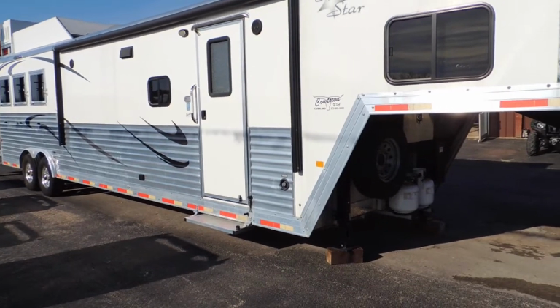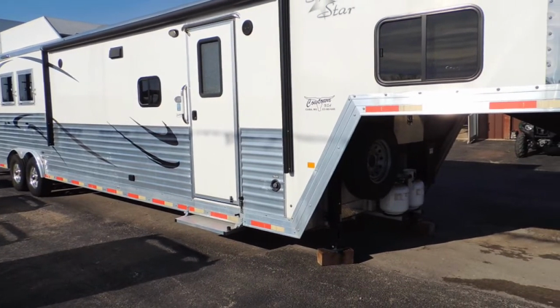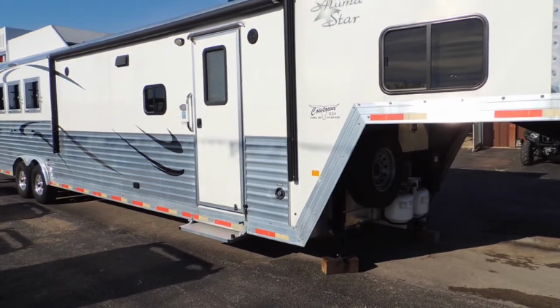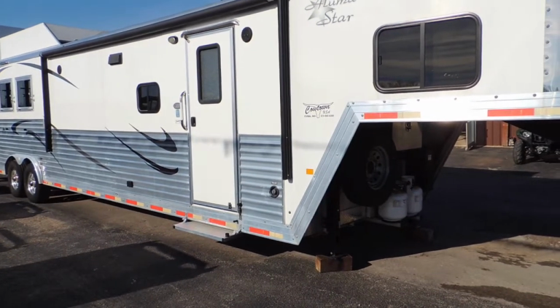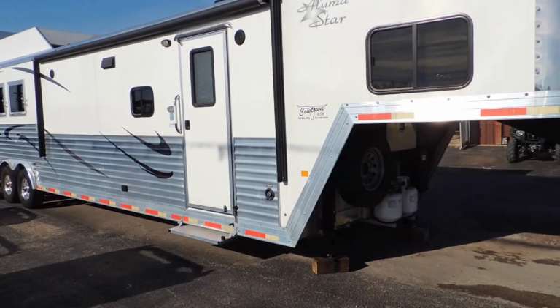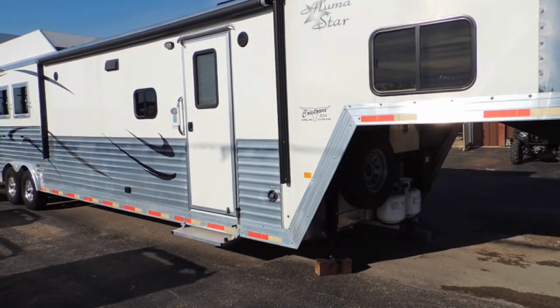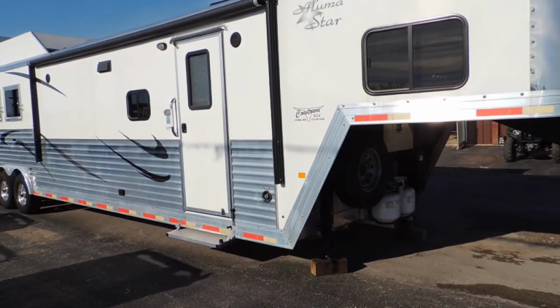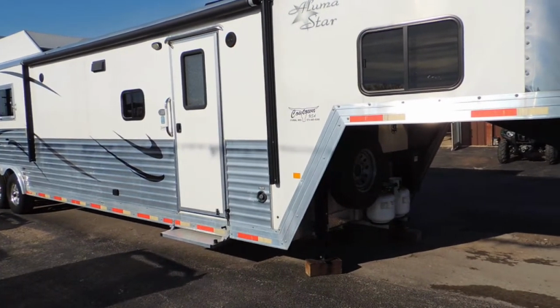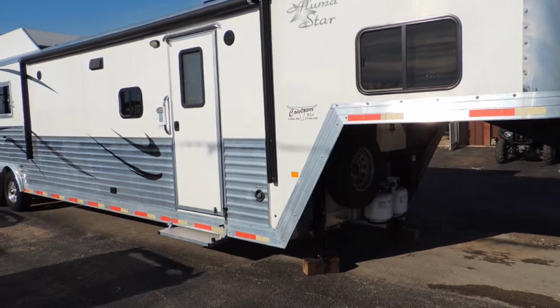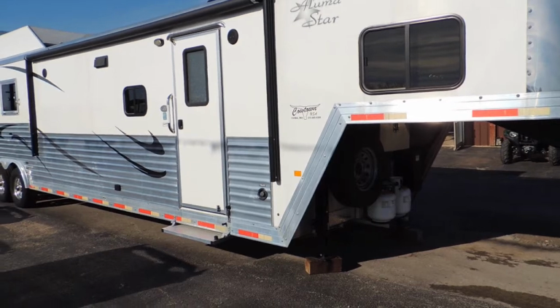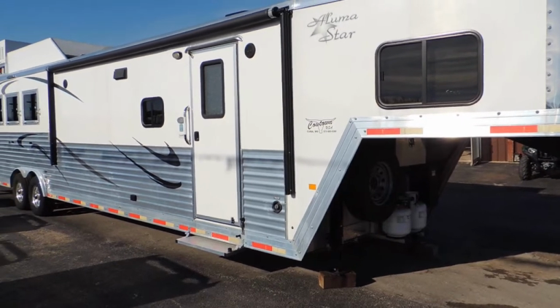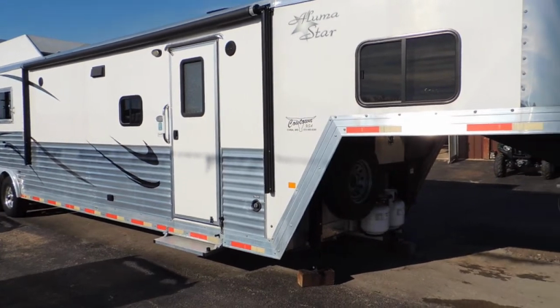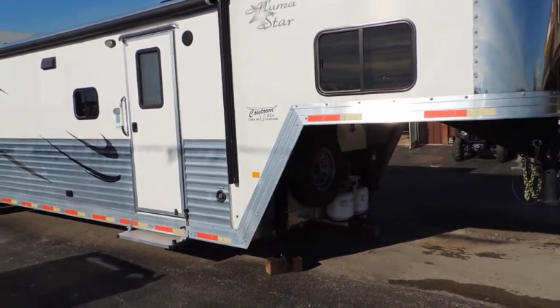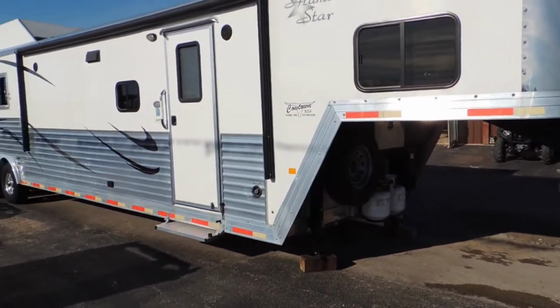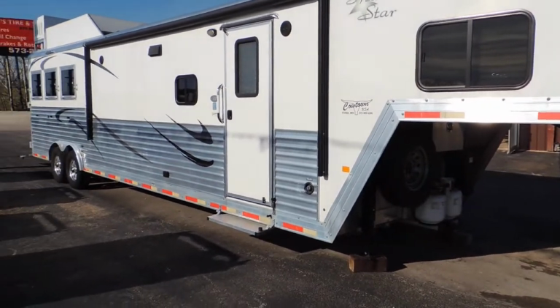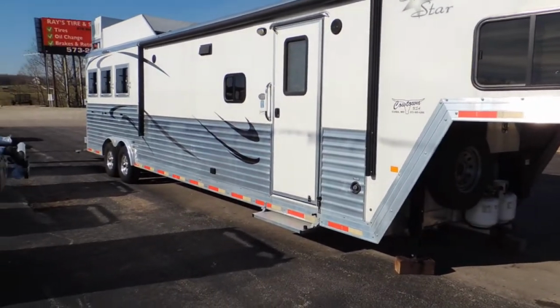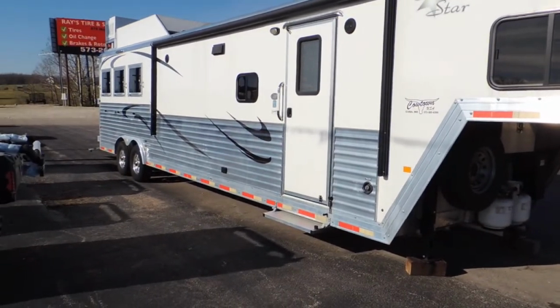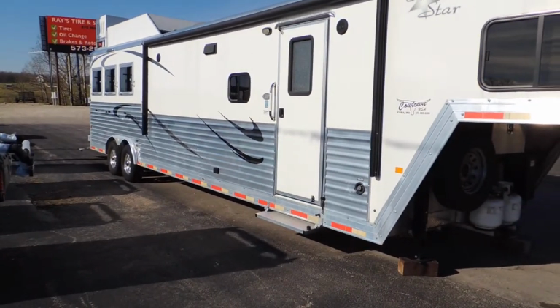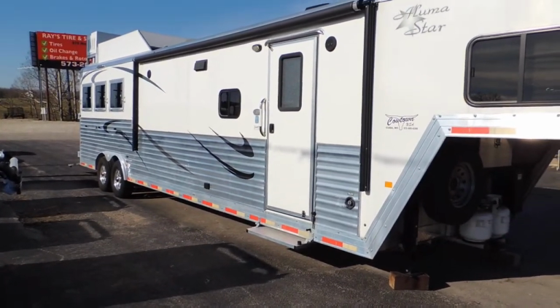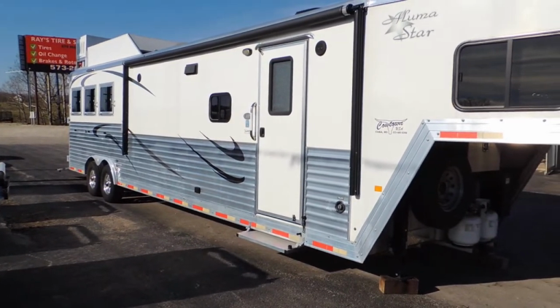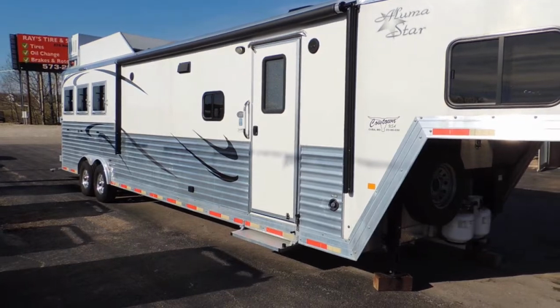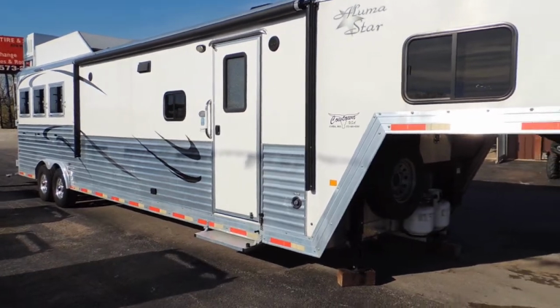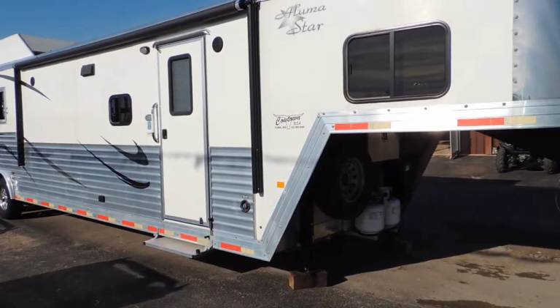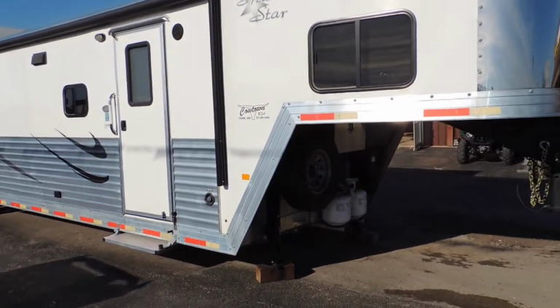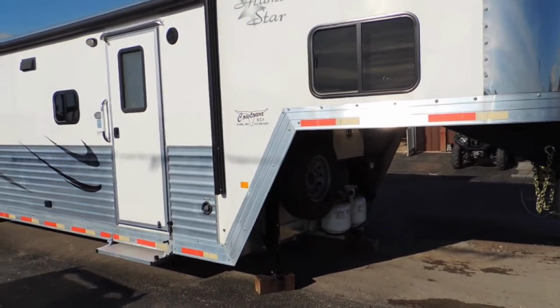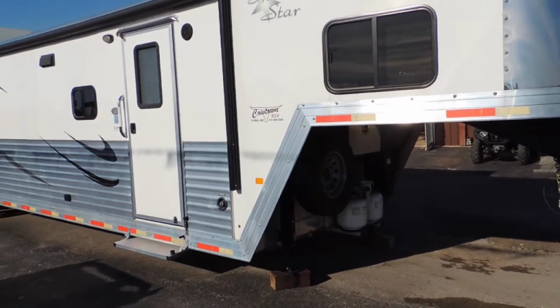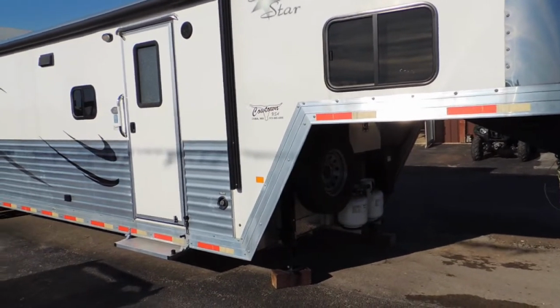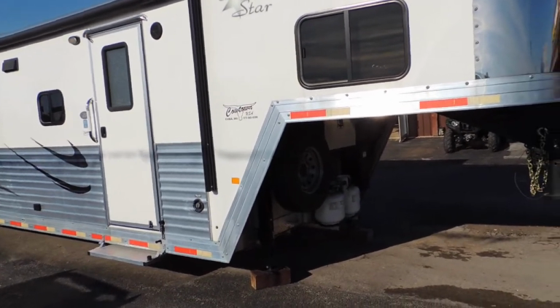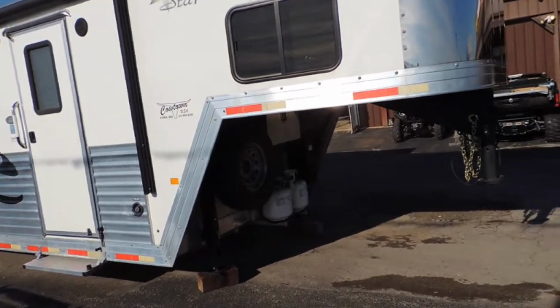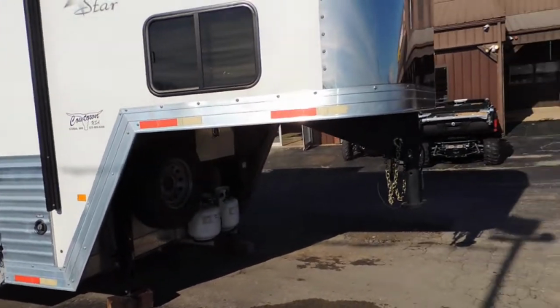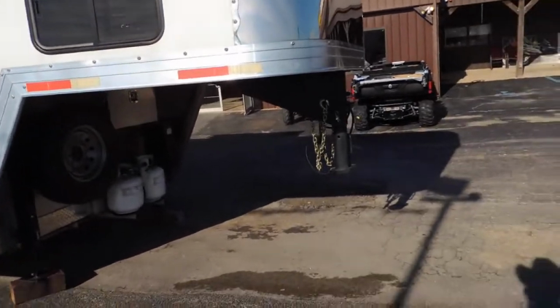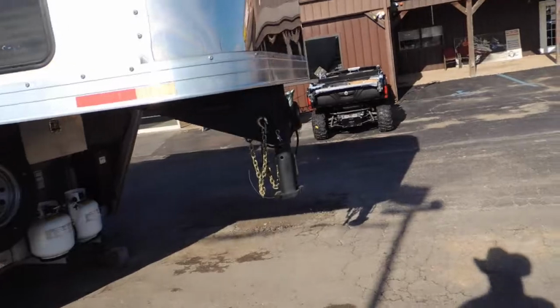8 wide, 7'6 tall, 16' short wall with a slide. And it's got your full corrugation down the side, which not only looks good but adds more life and endurance to the trailer, I believe.